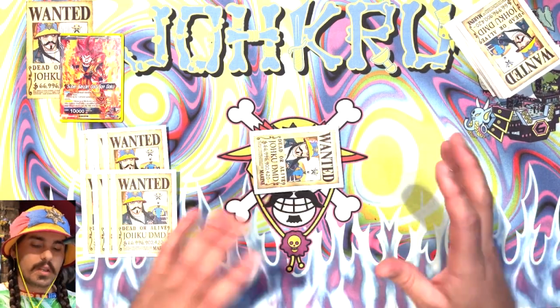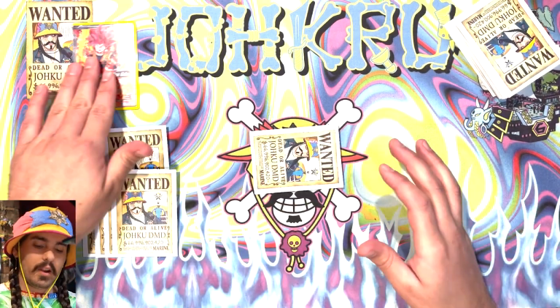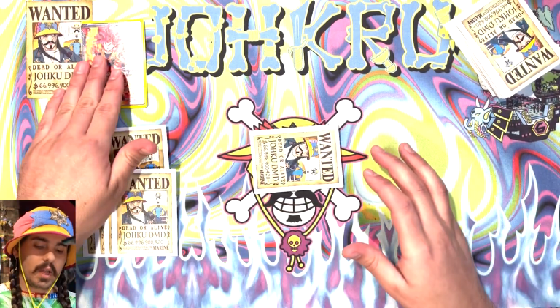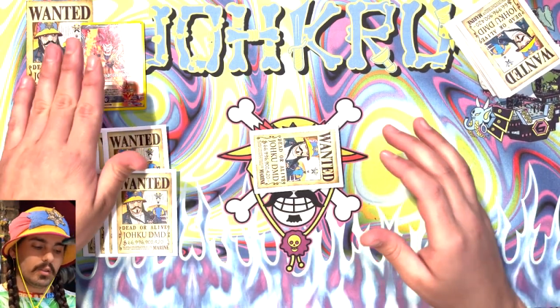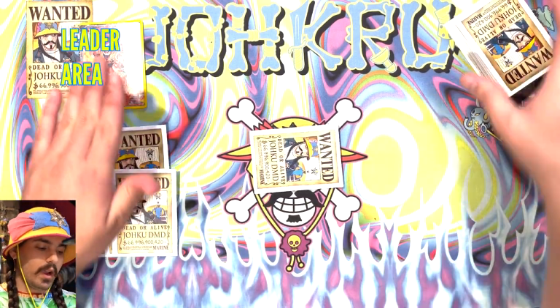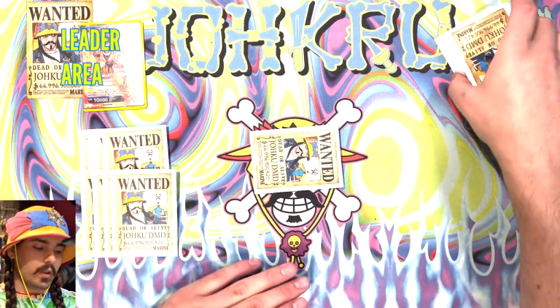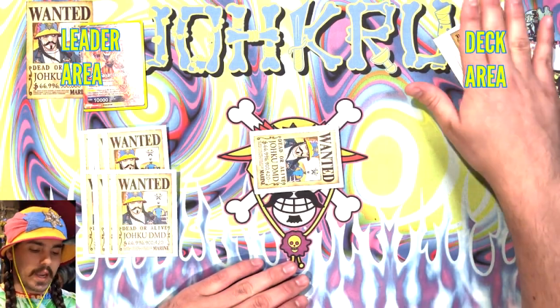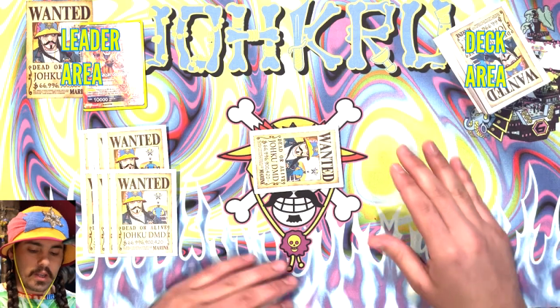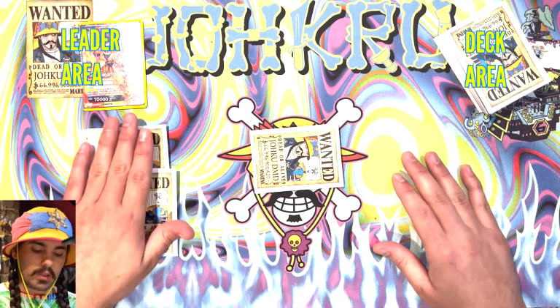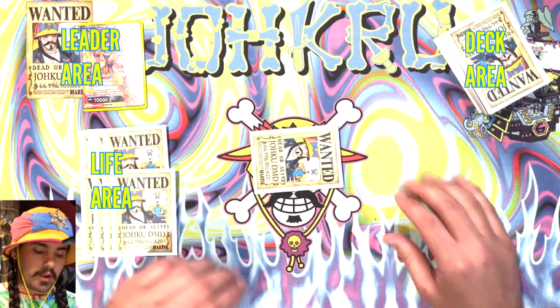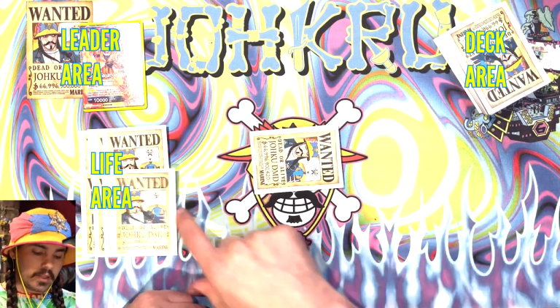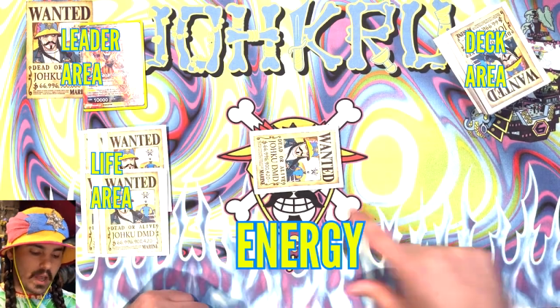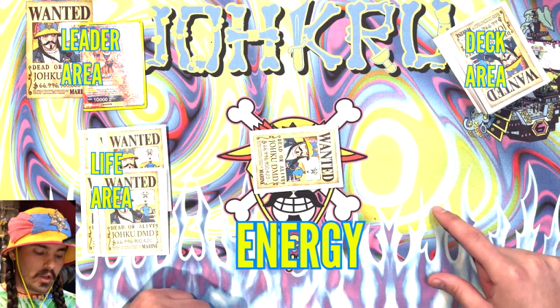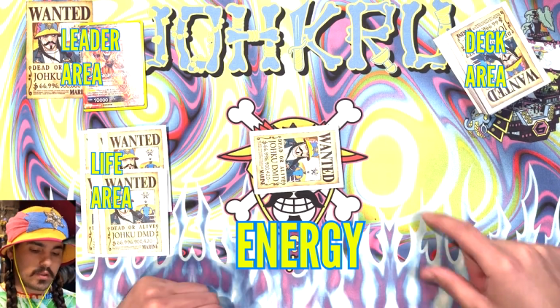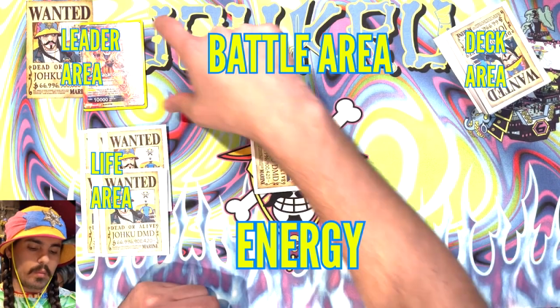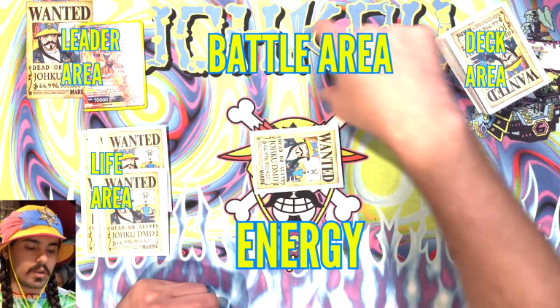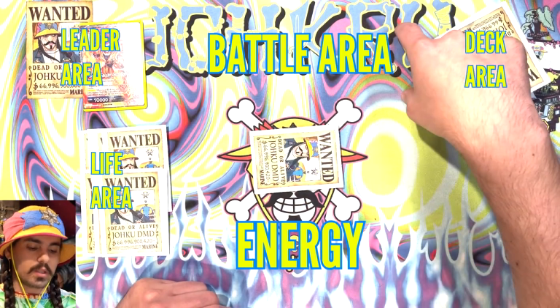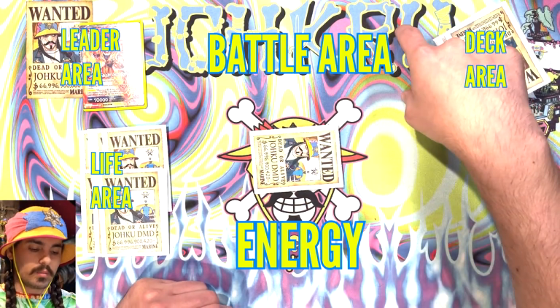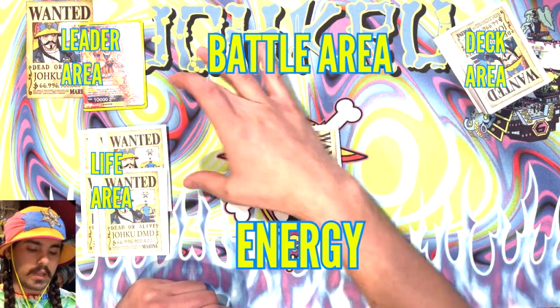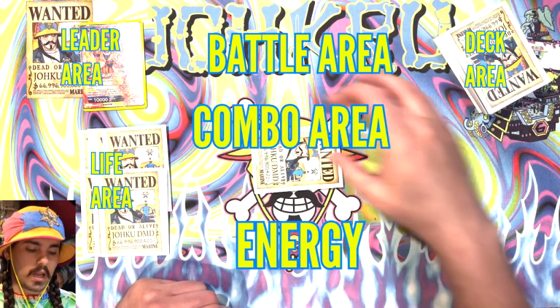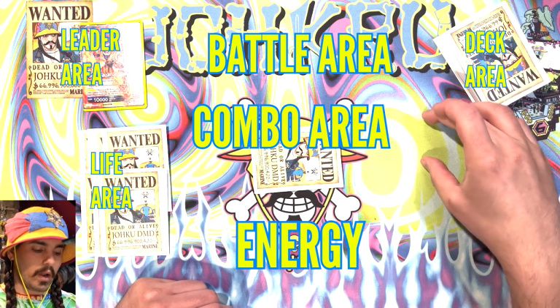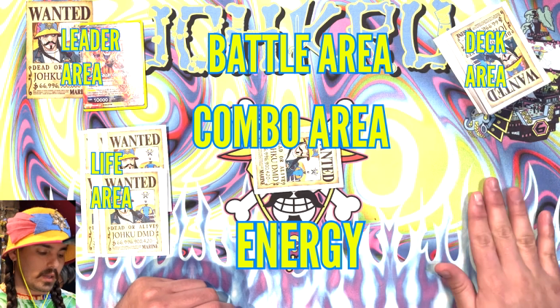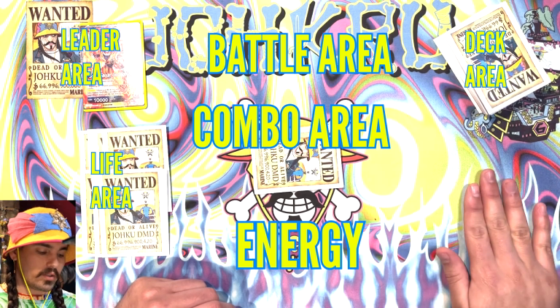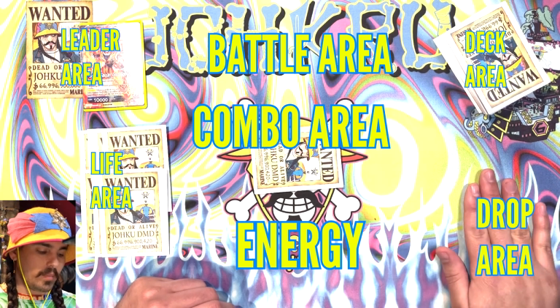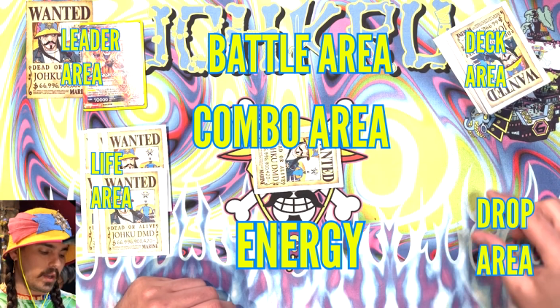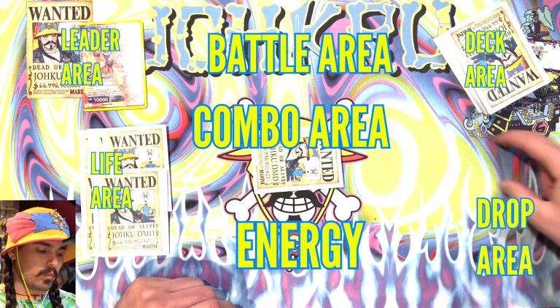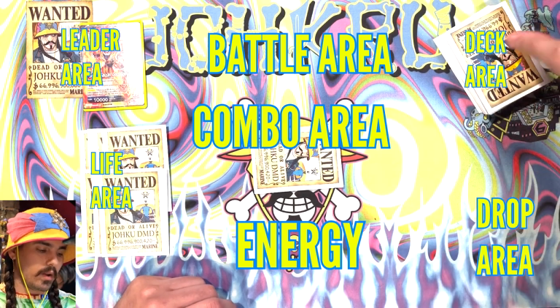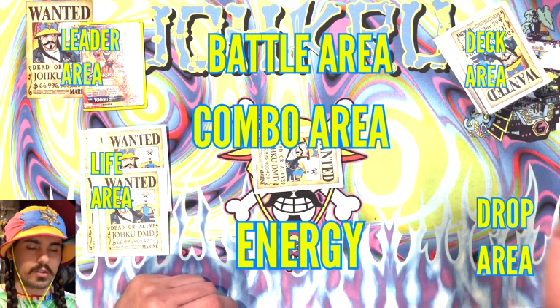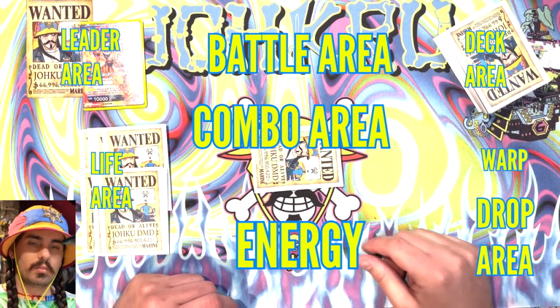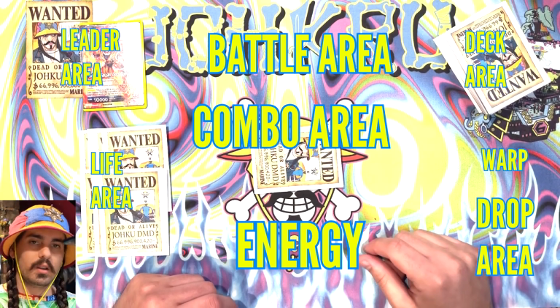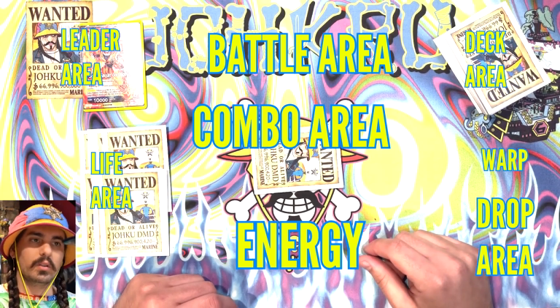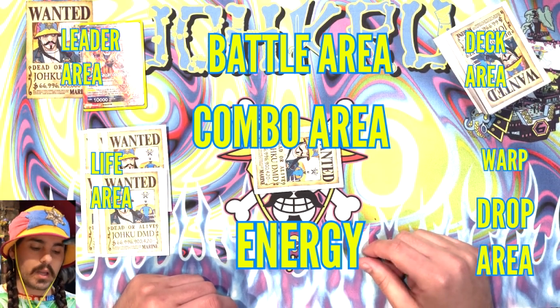The different areas of play: you have your leader area, your deck area, and your life area. This is where energy goes. This is where battle cards and unison cards are played. And this is the combo area. Down here is your drop area. And somewhere around here is your warp, depending on where you like to play it.